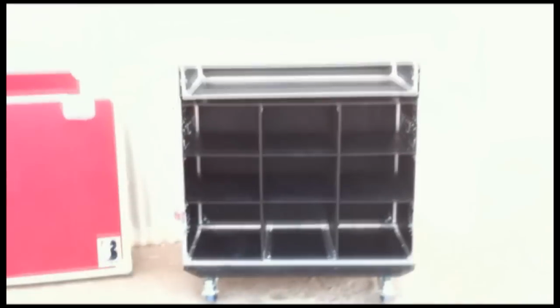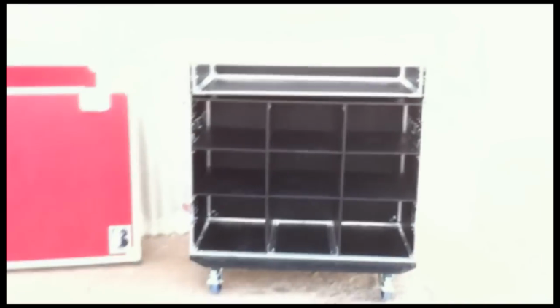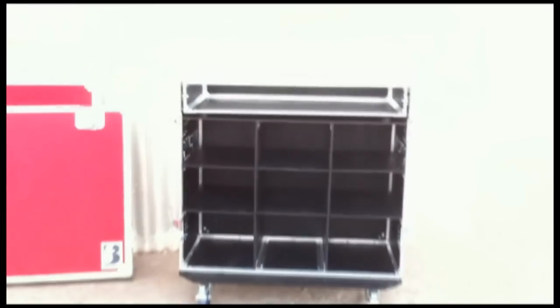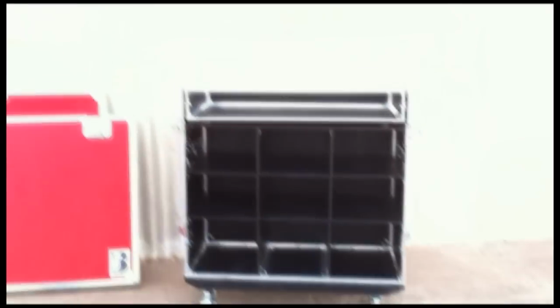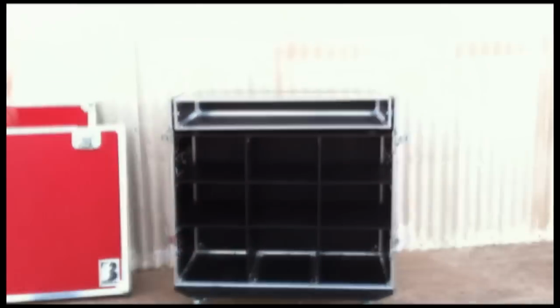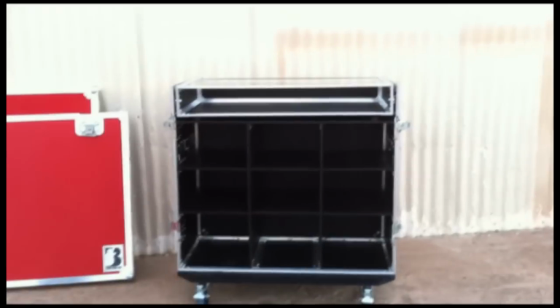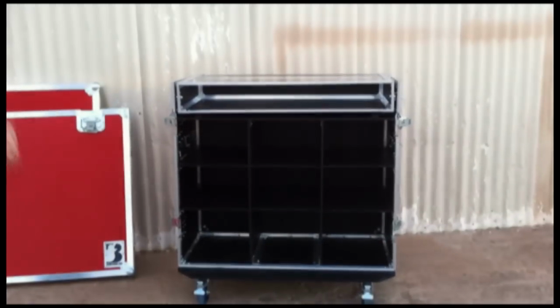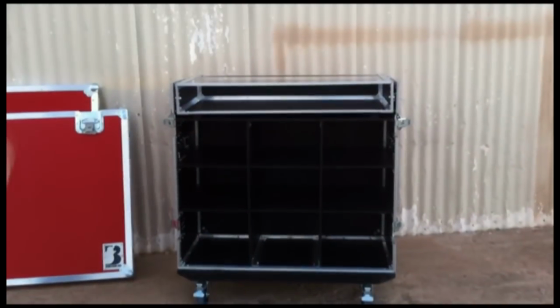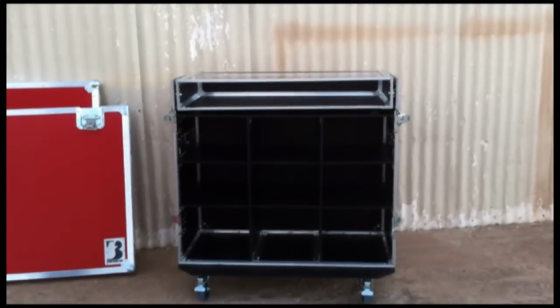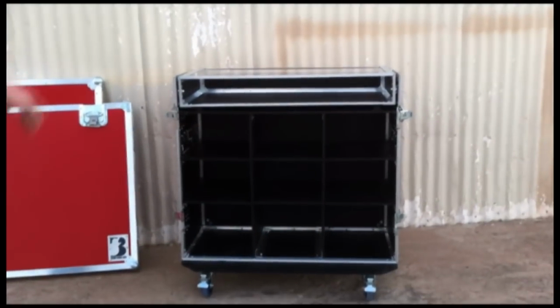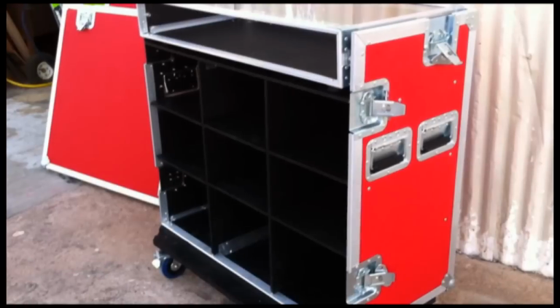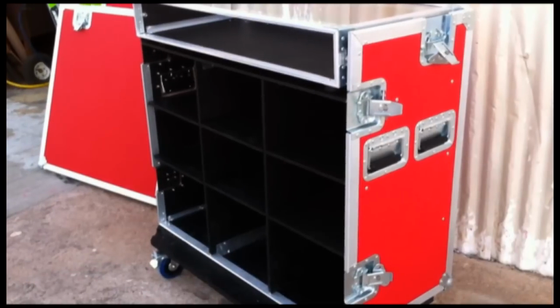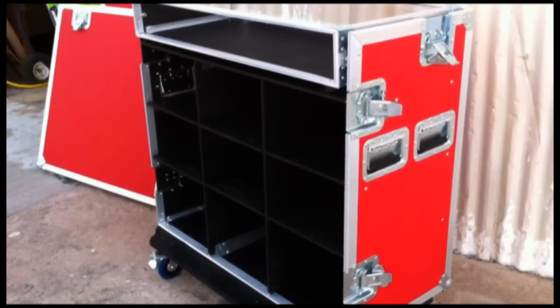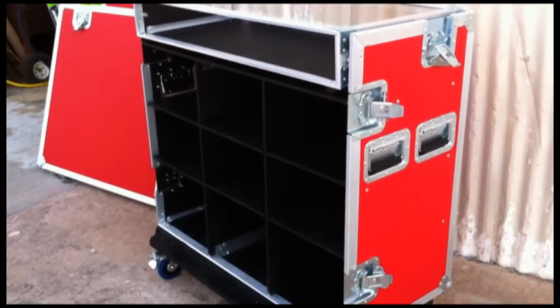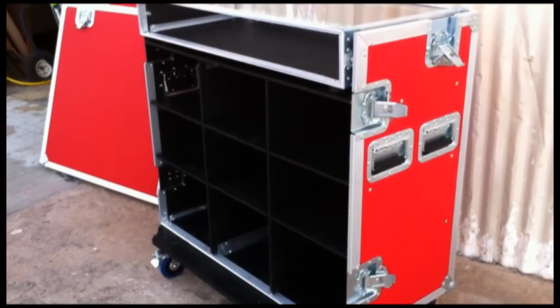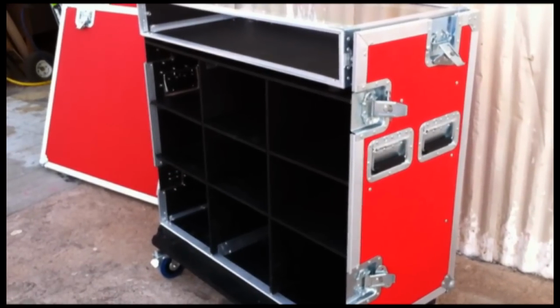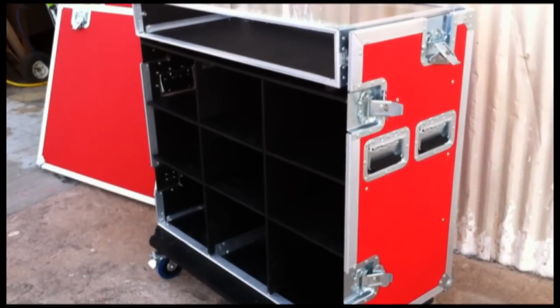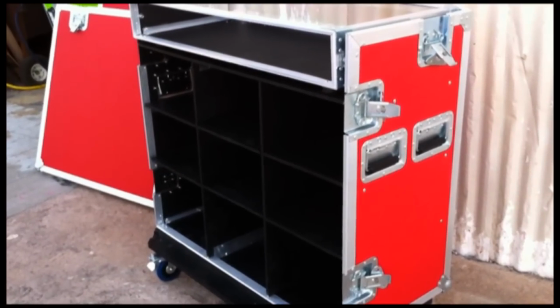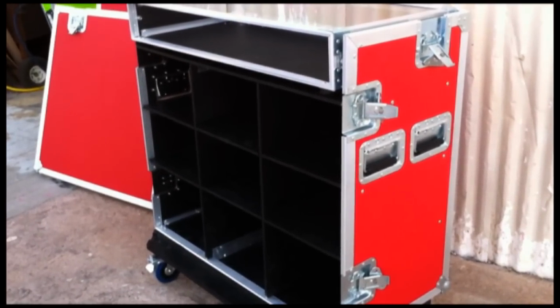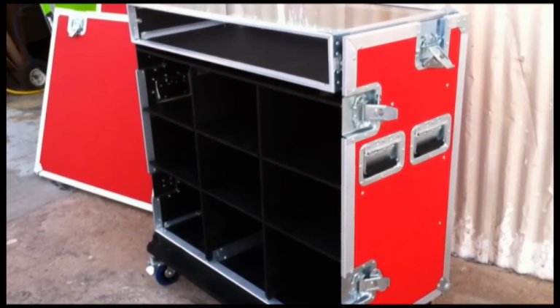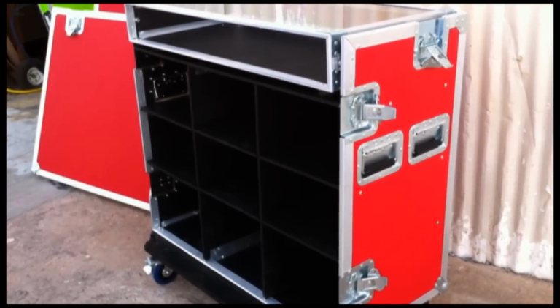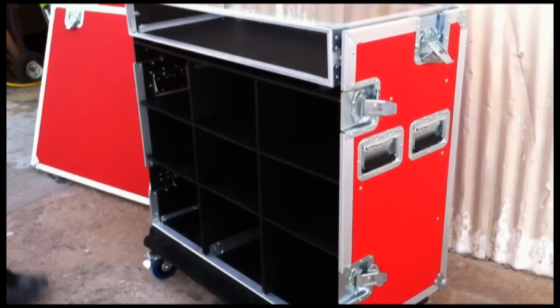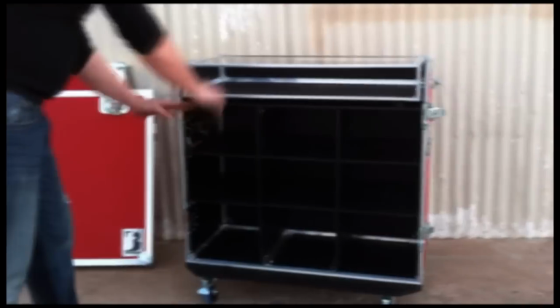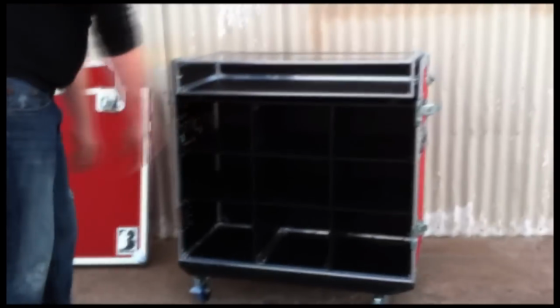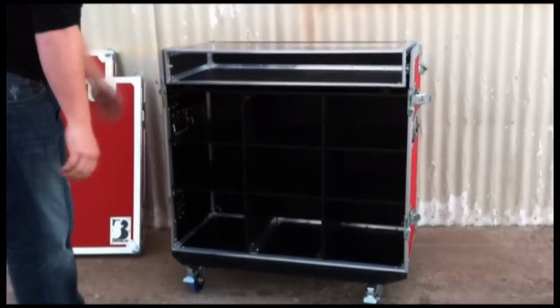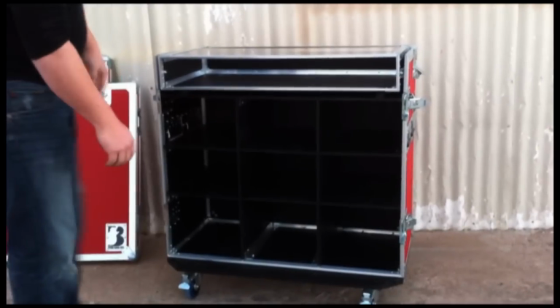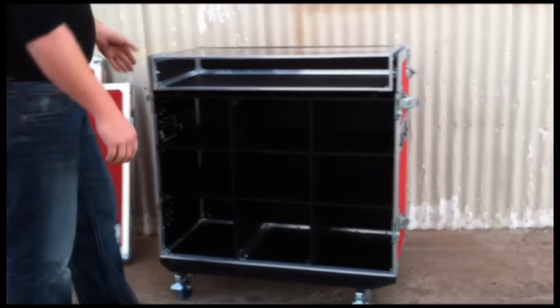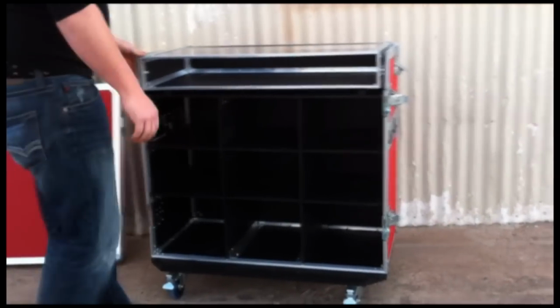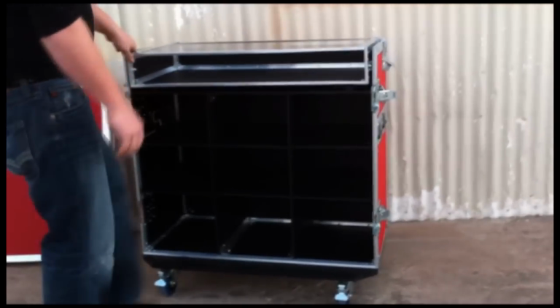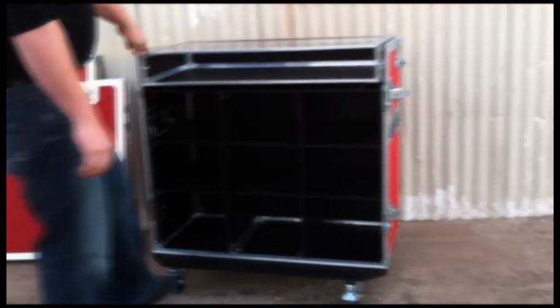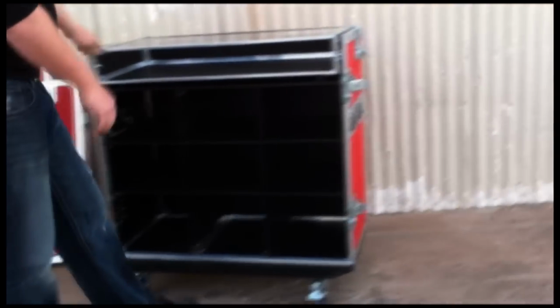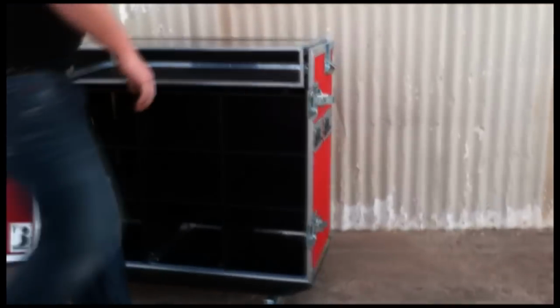A lot of people put drawers for posters in there. Usually these are for CDs, and a brick of CDs will fit in there nicely. So there's lots of storage.